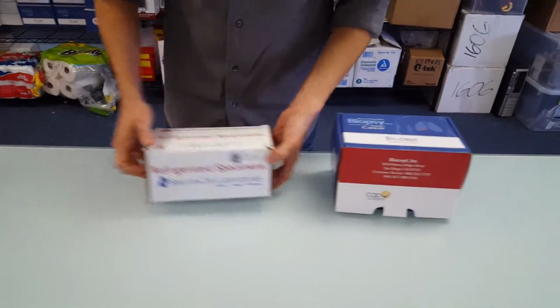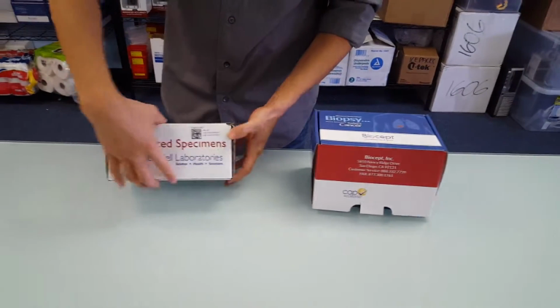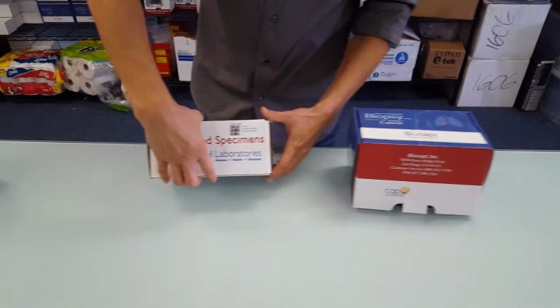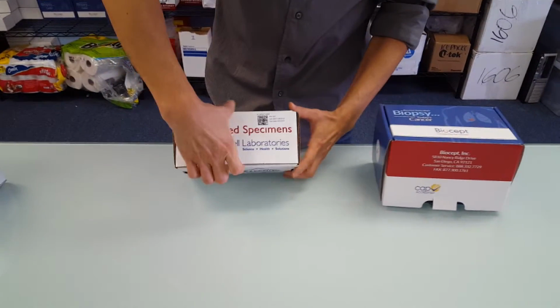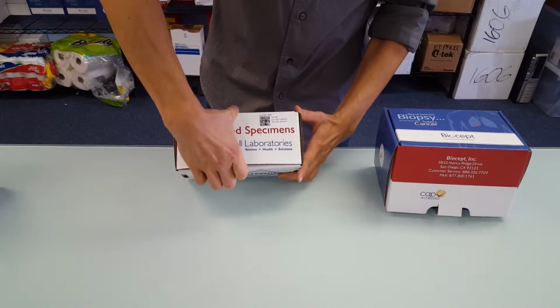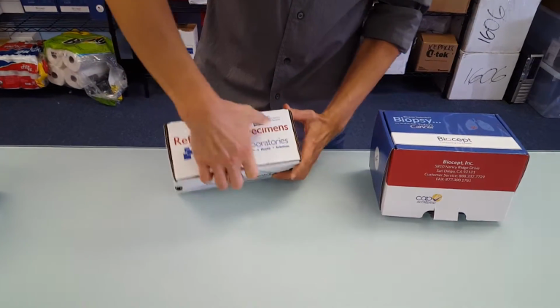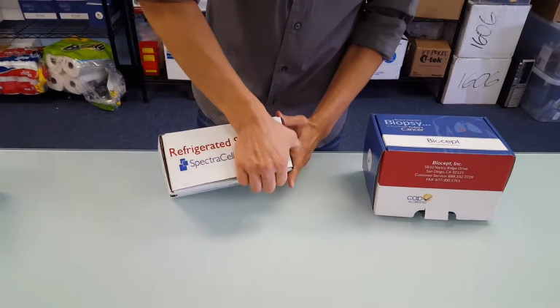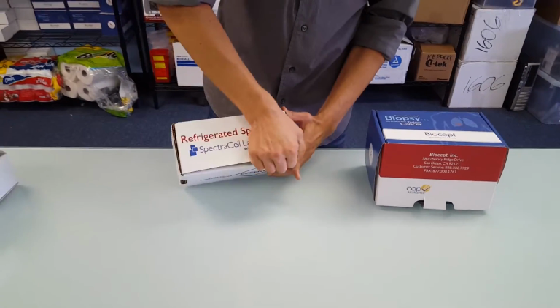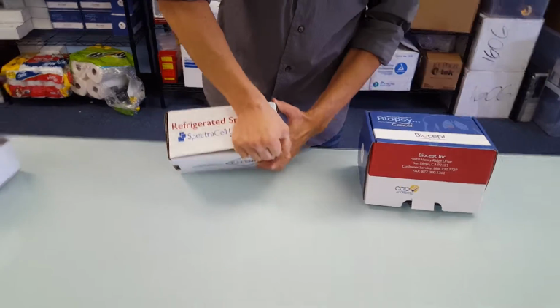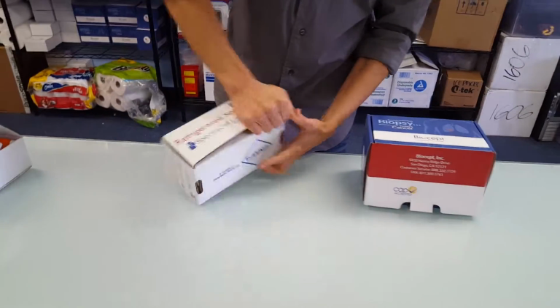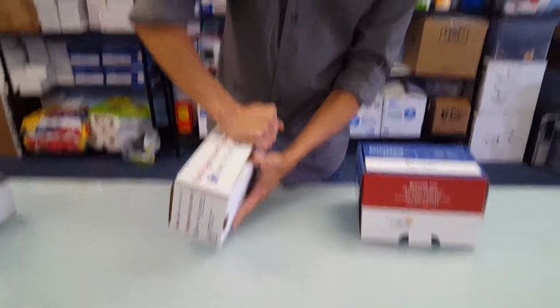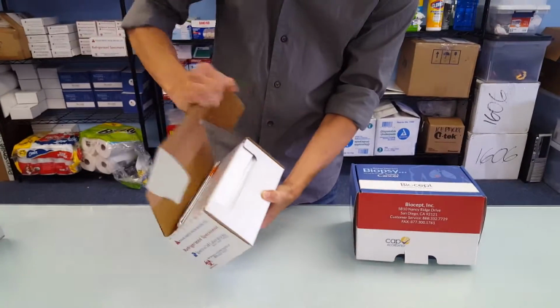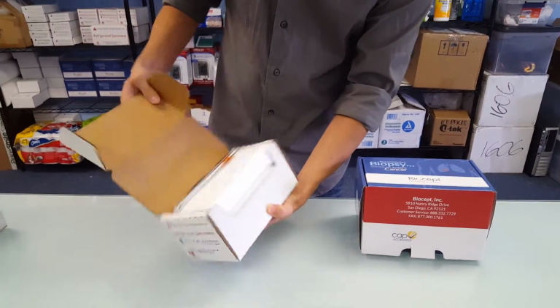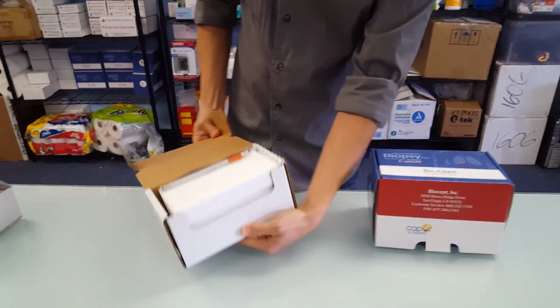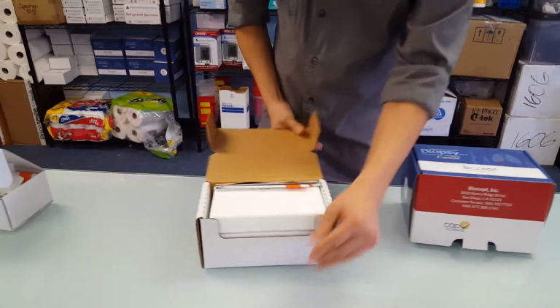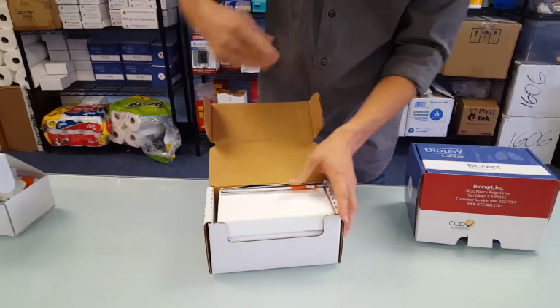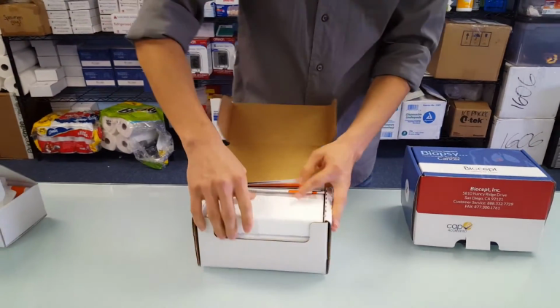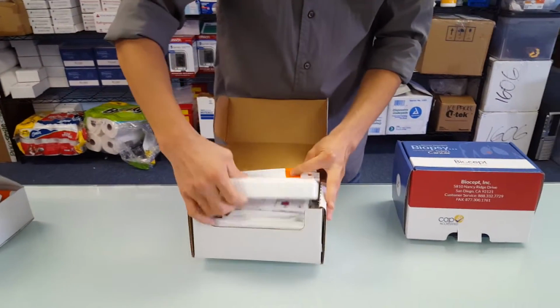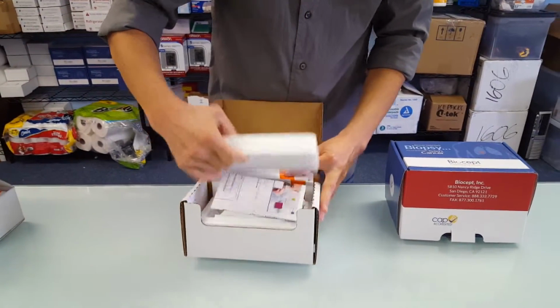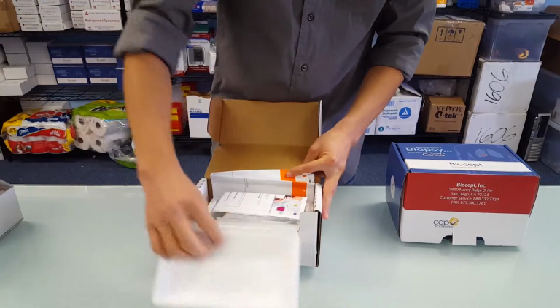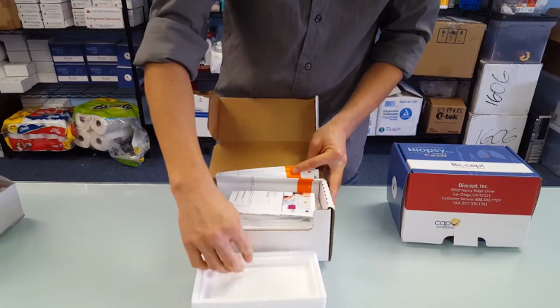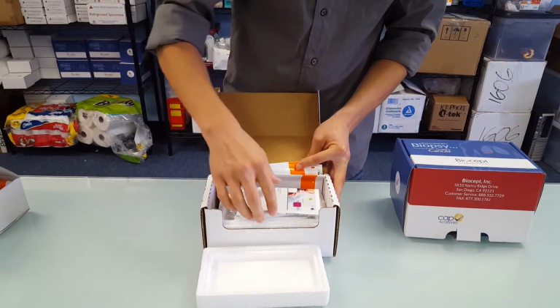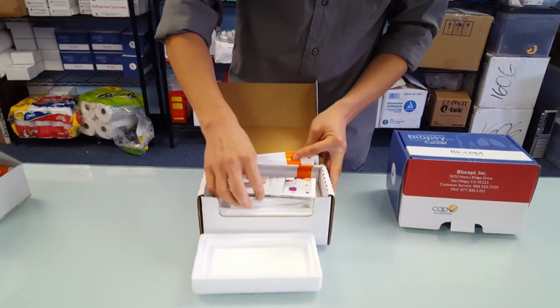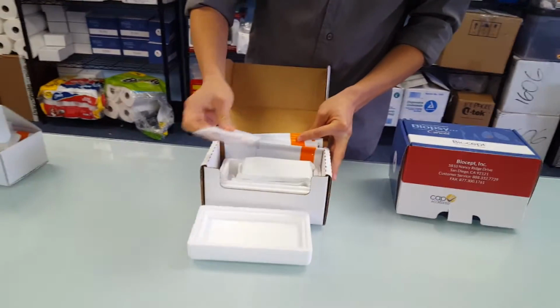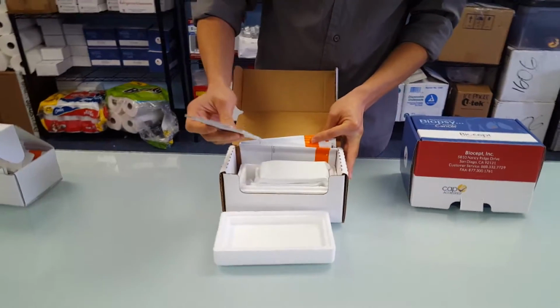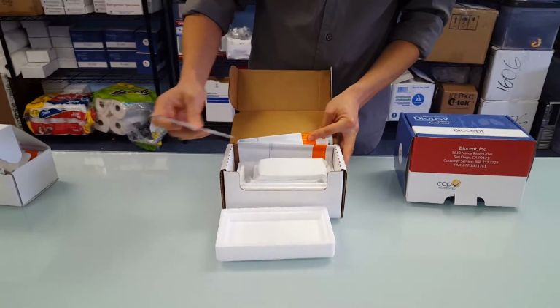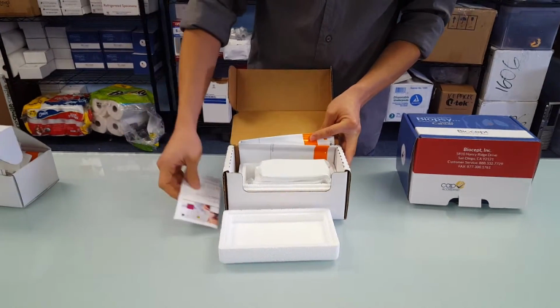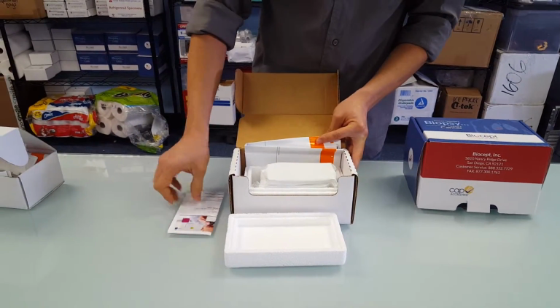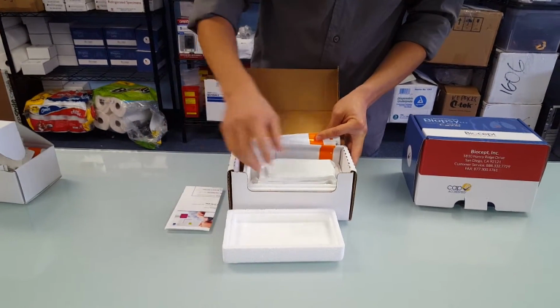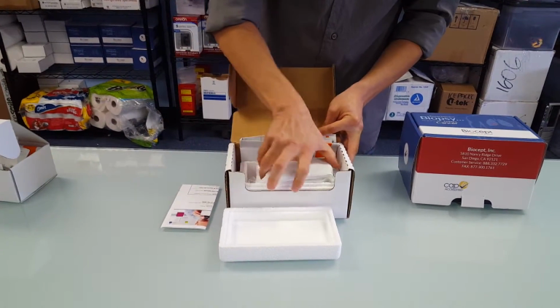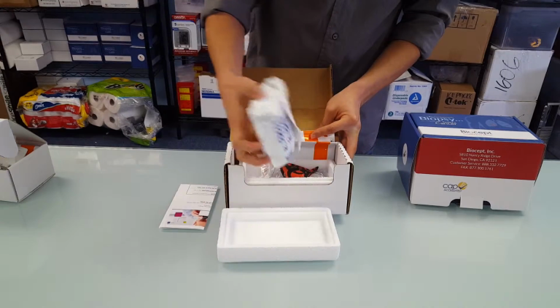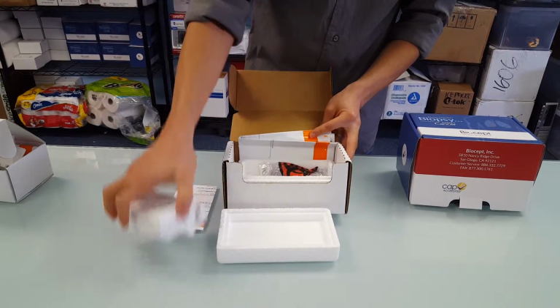Here's another kit. Now this kit does not include the phlebotomy supplies. This kit has a nice styrofoam container. It includes the processing instructions, which is always nice to have. A freezer brick.